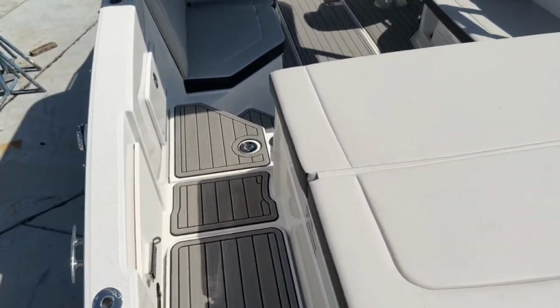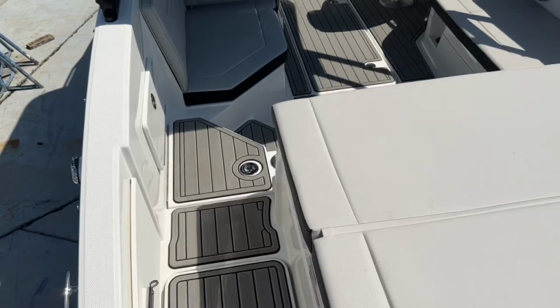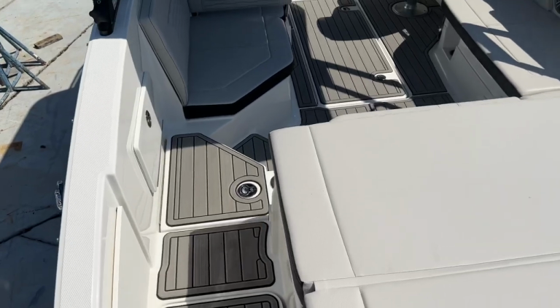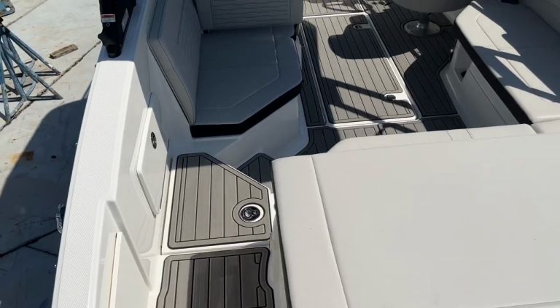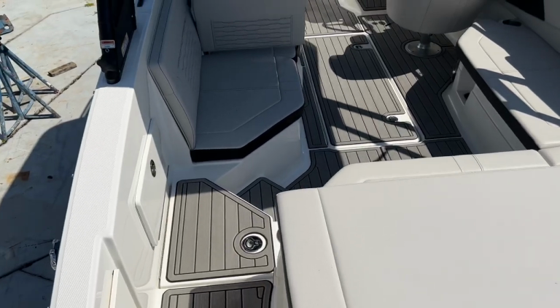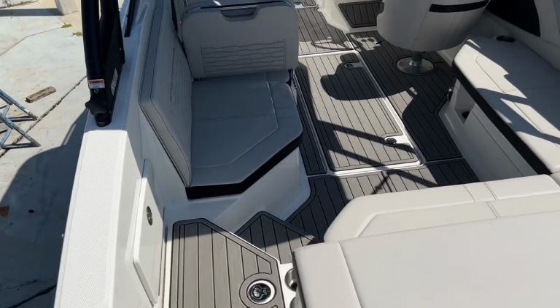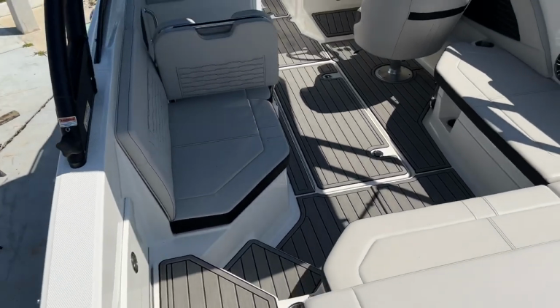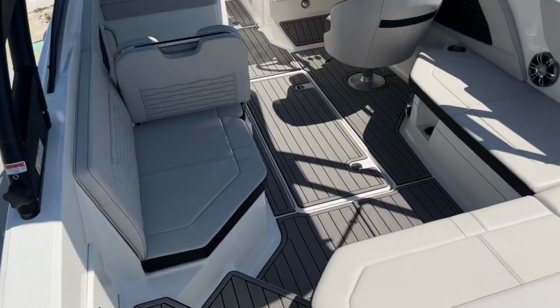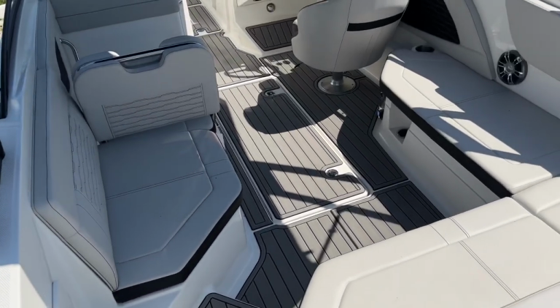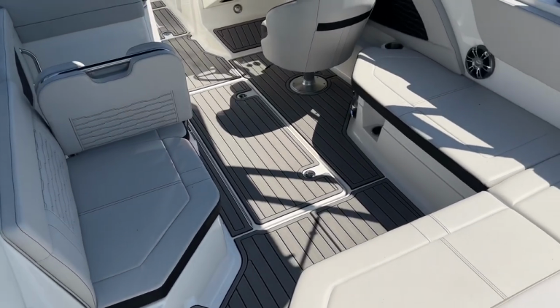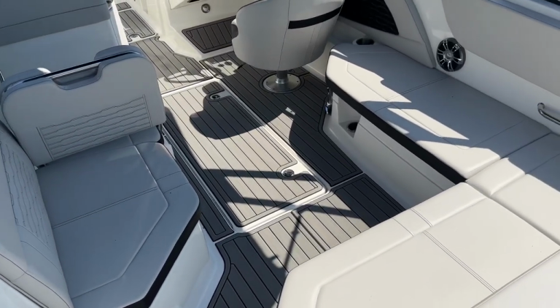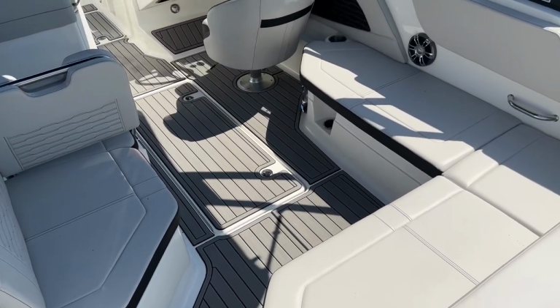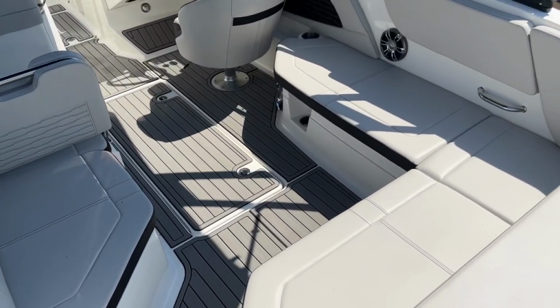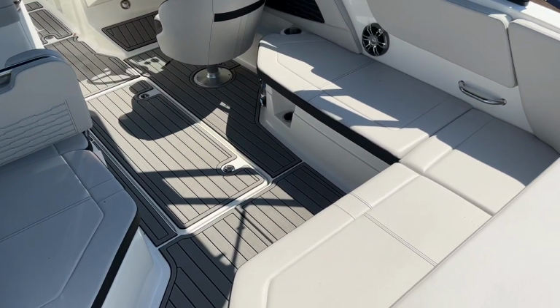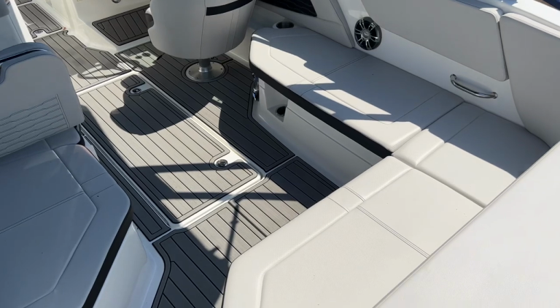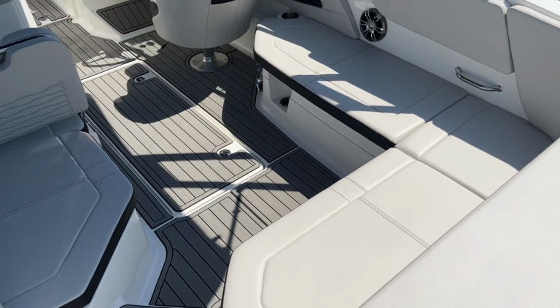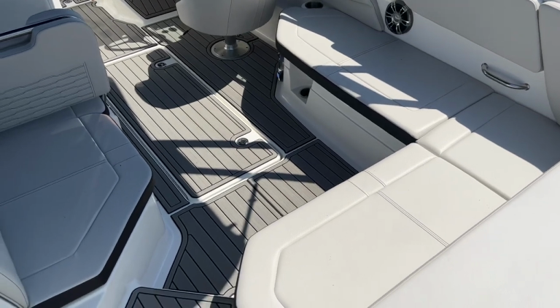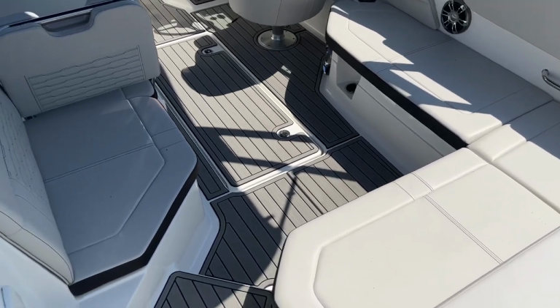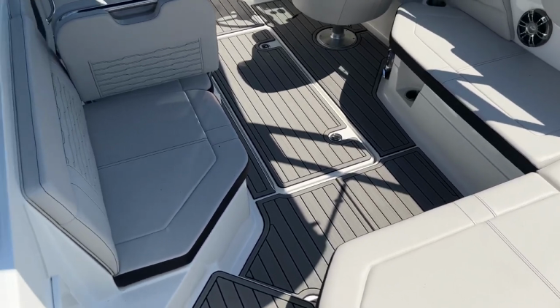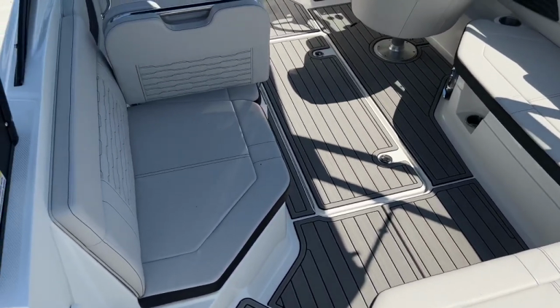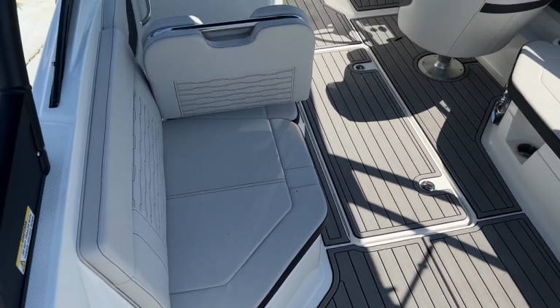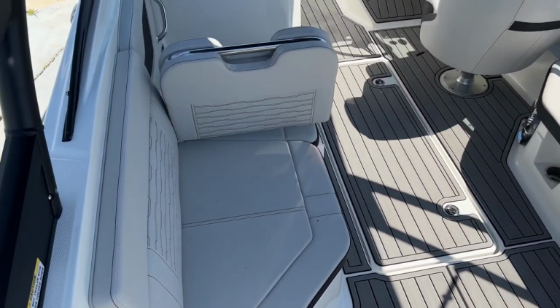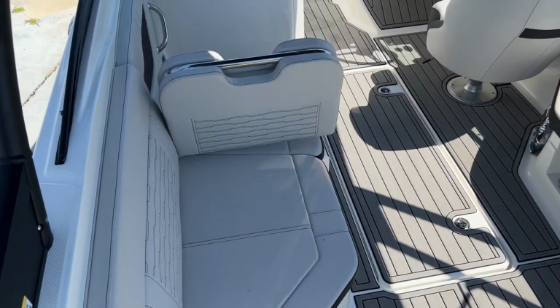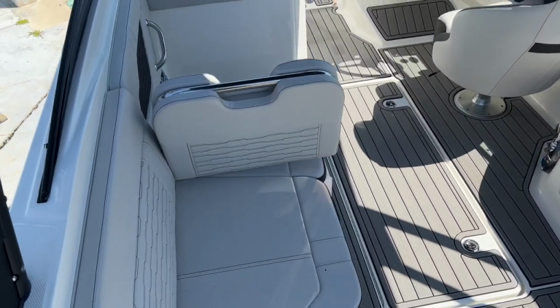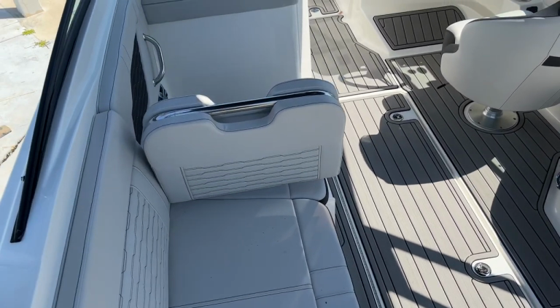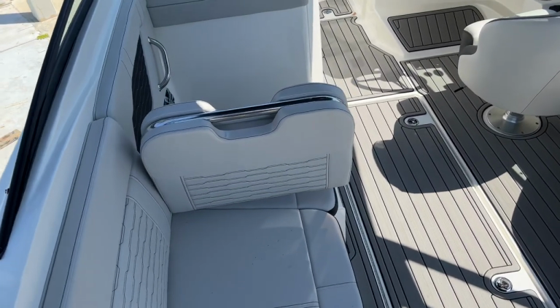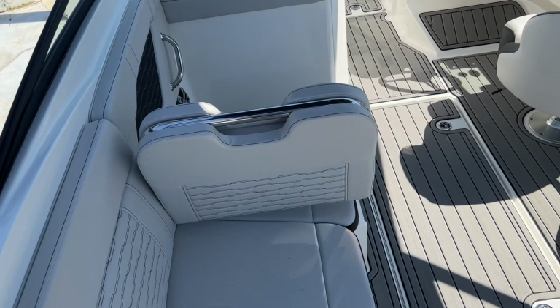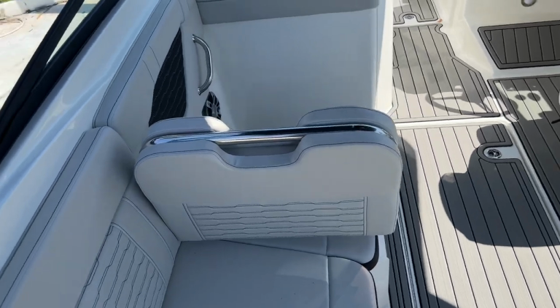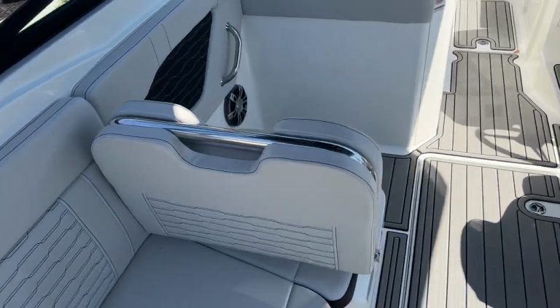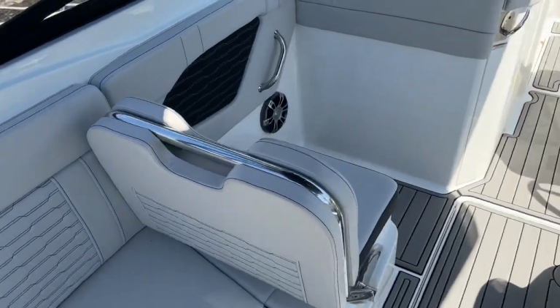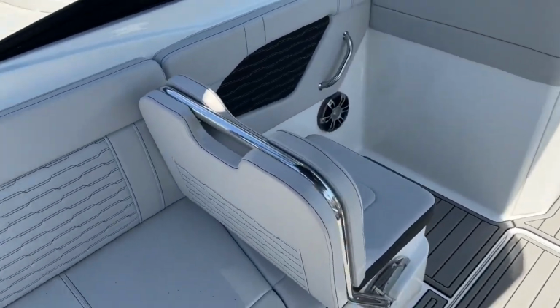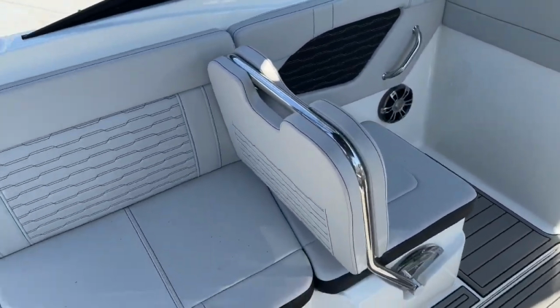Let's walk inside and show you some of the features. Plenty of cockpit space here with an L-shaped seating. Port side lounger that can fold all the way down to be a full lounger.